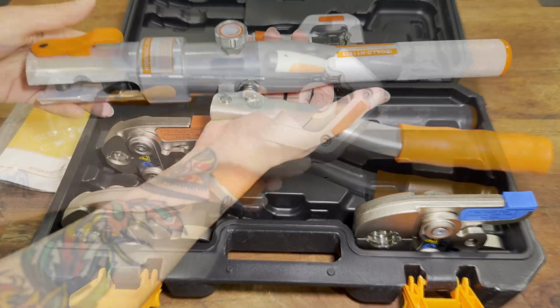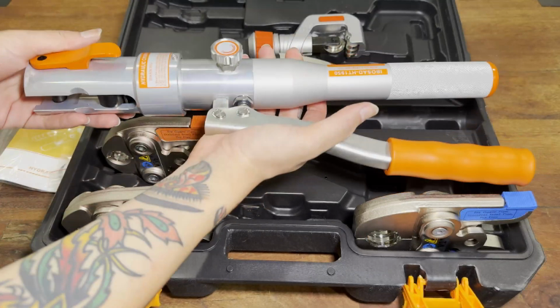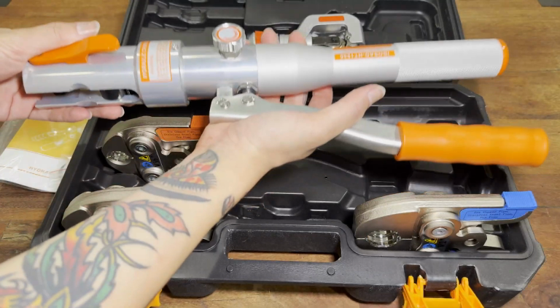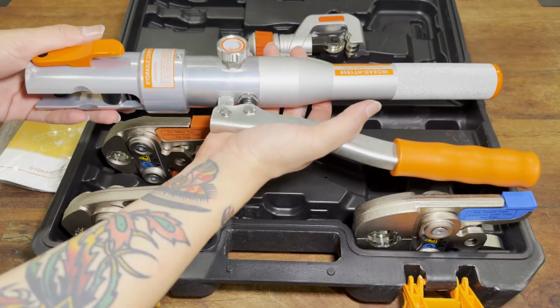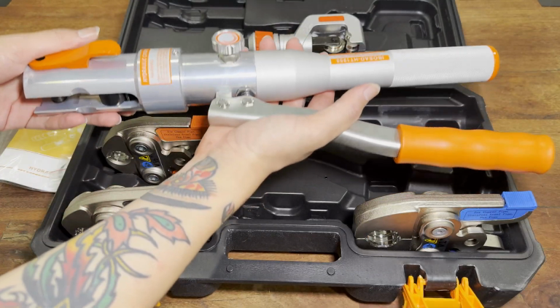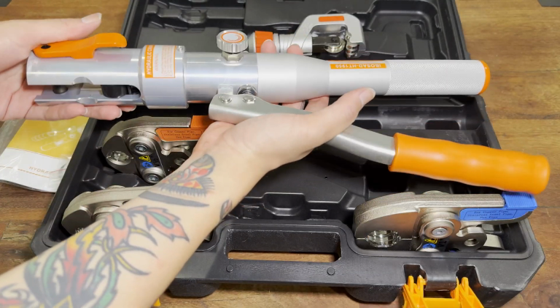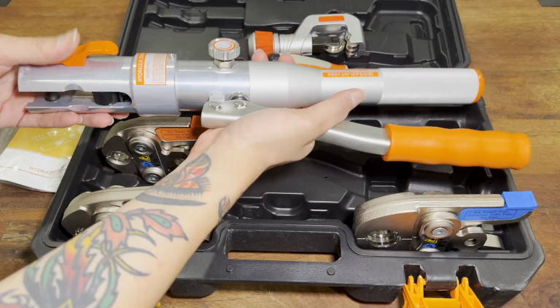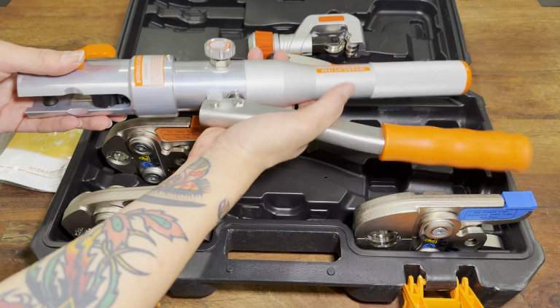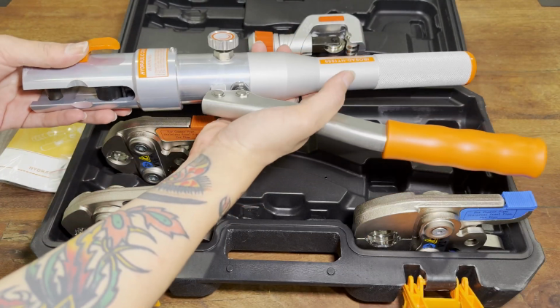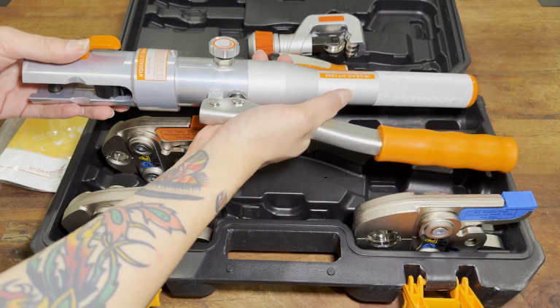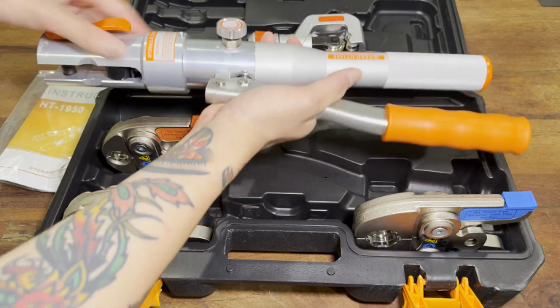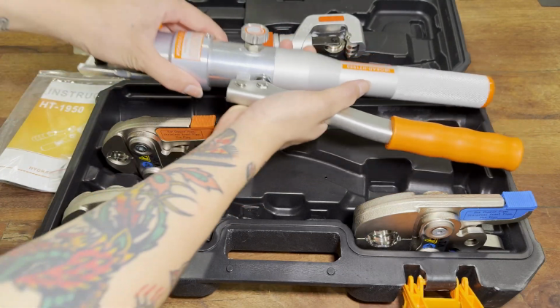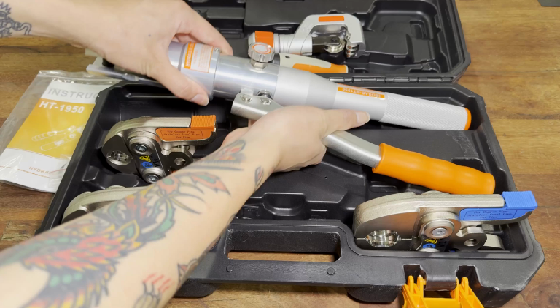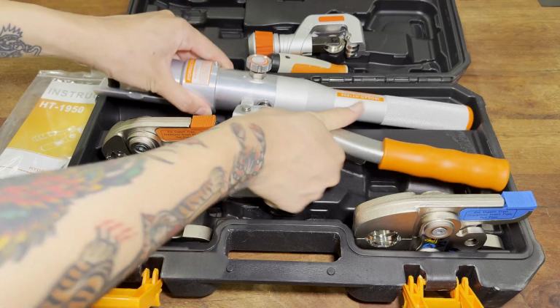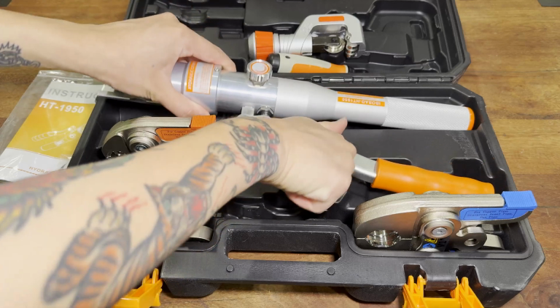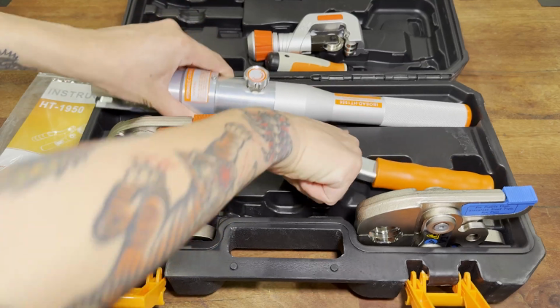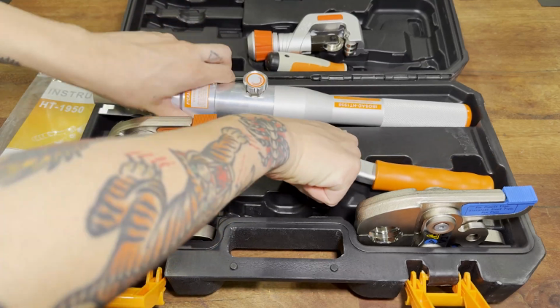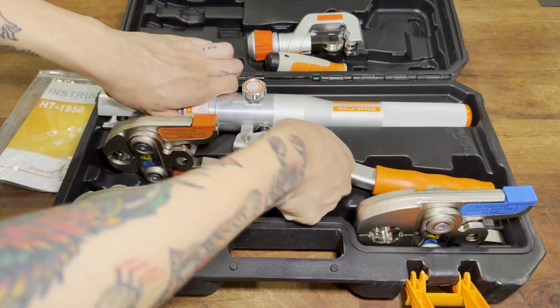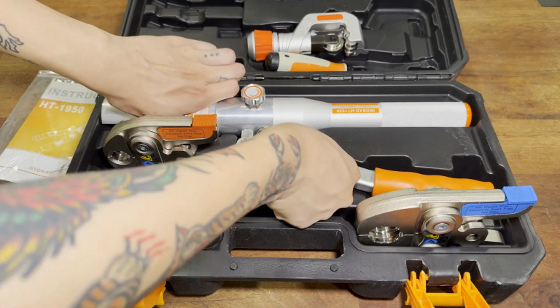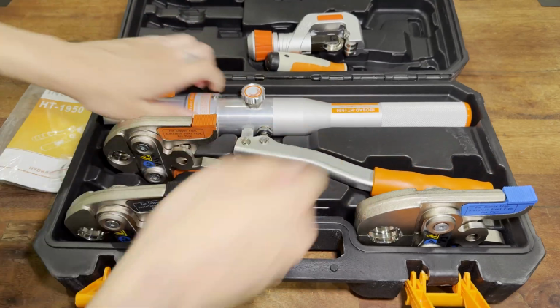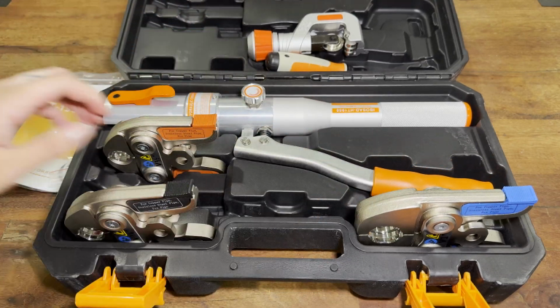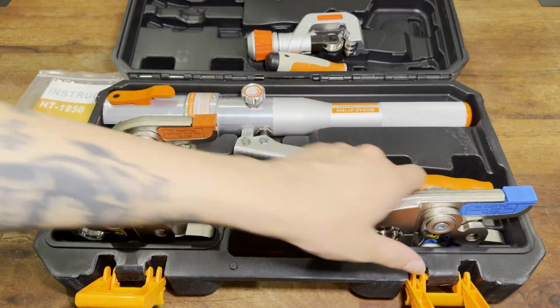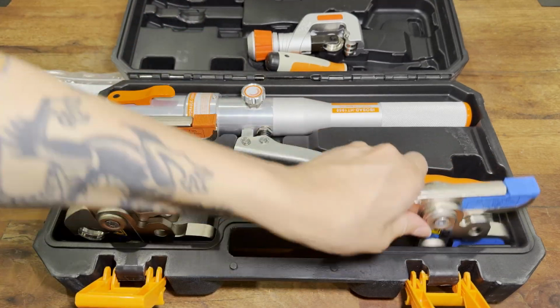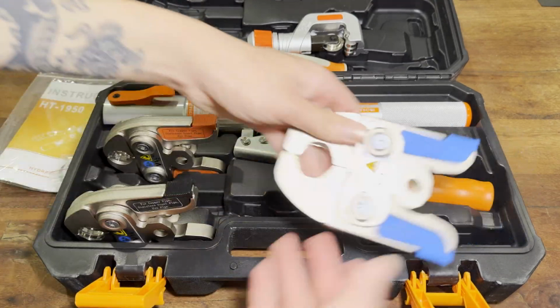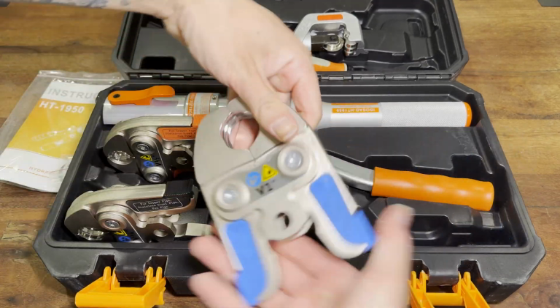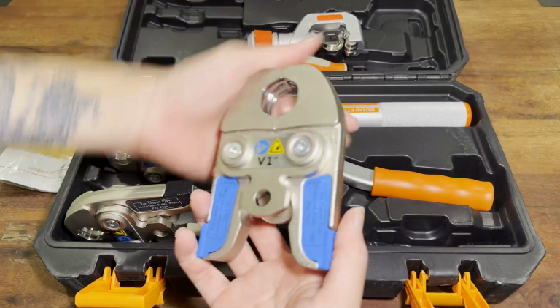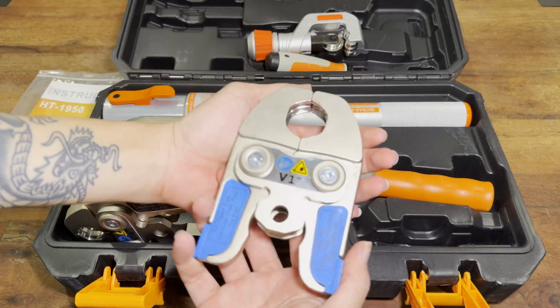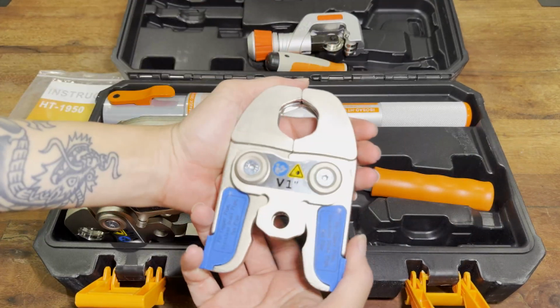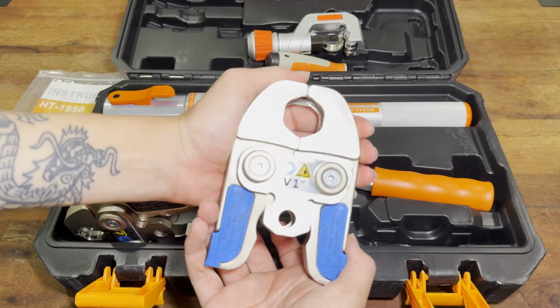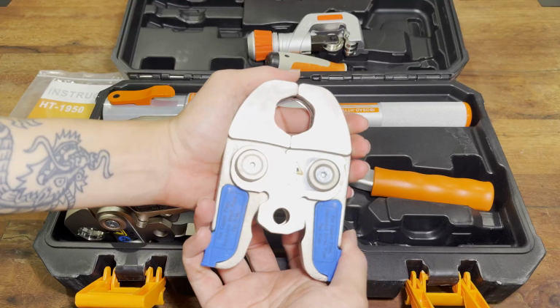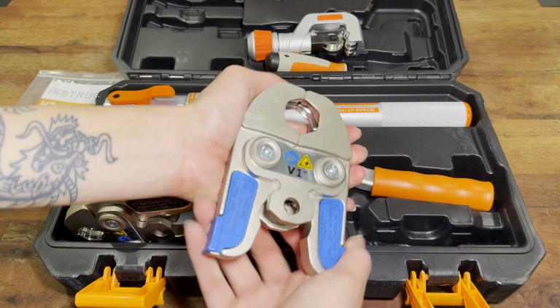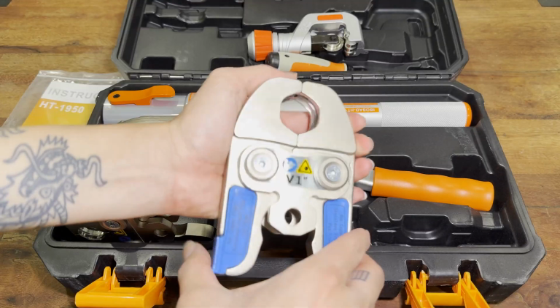And now here's the main event — the press tool itself. This press tool is mostly aluminum and feels high quality despite its lightweight. And here's the biggest difference between this tool and the one I had problems with.